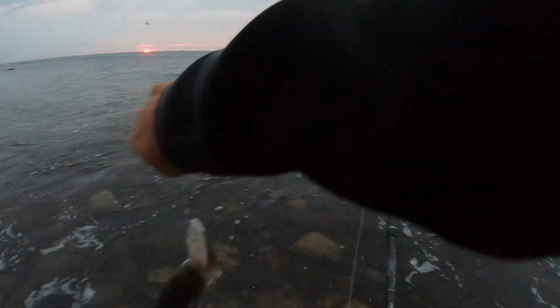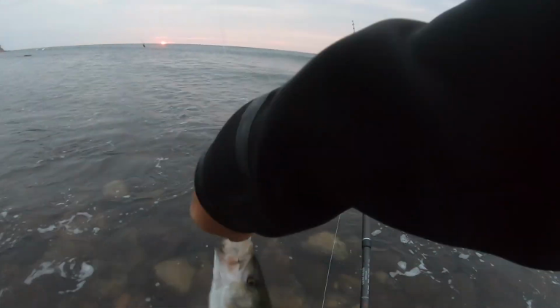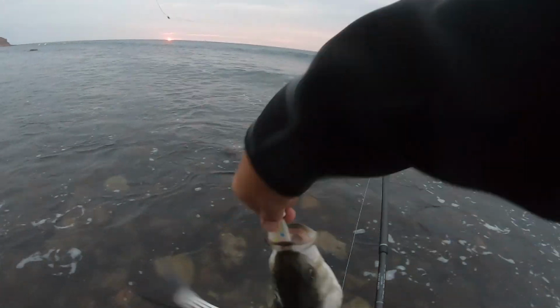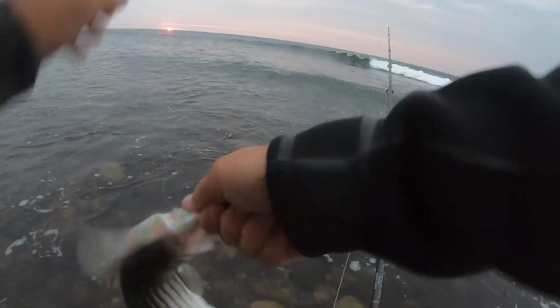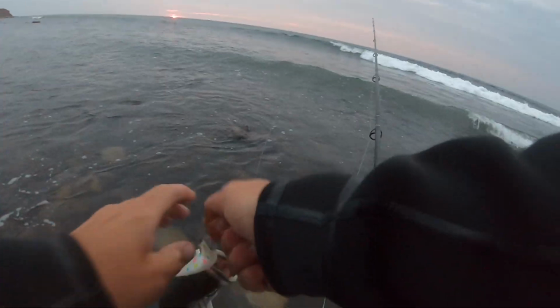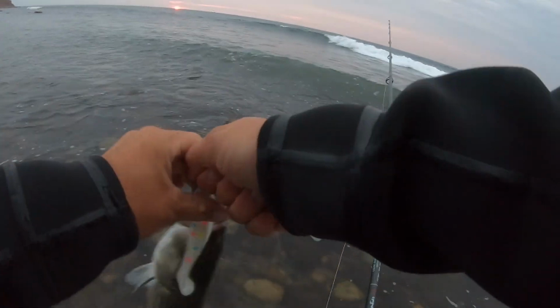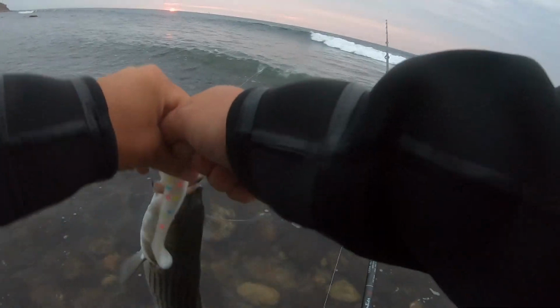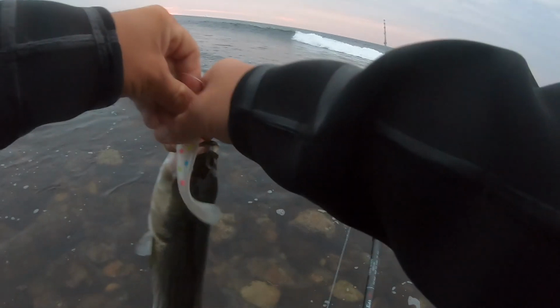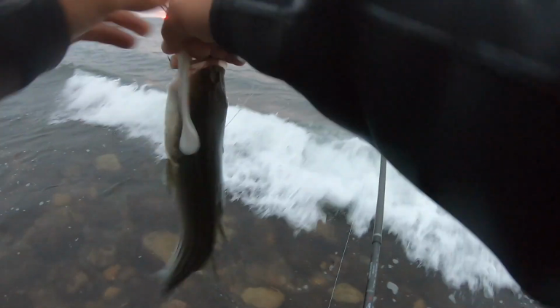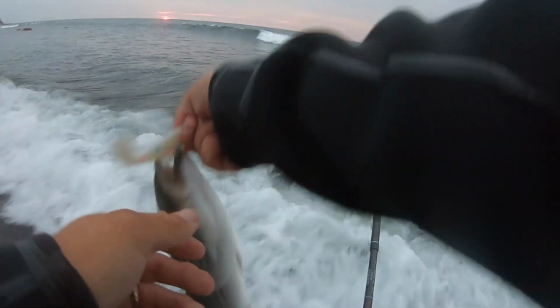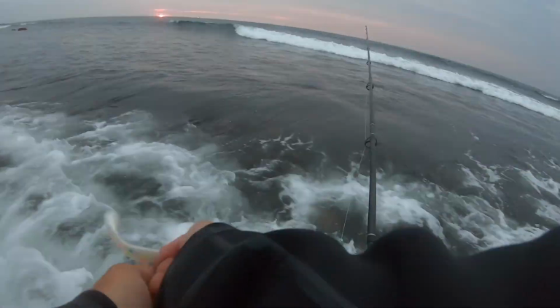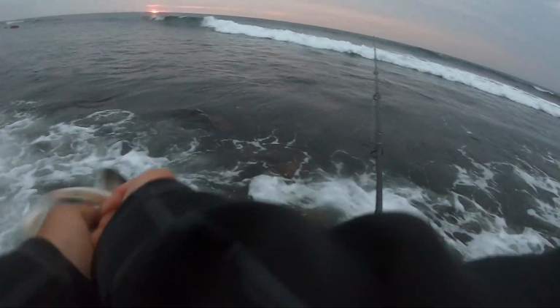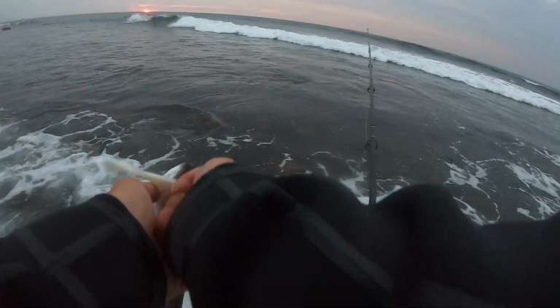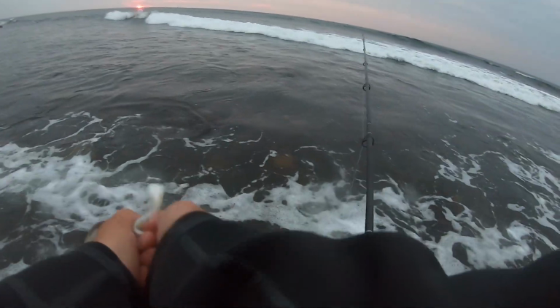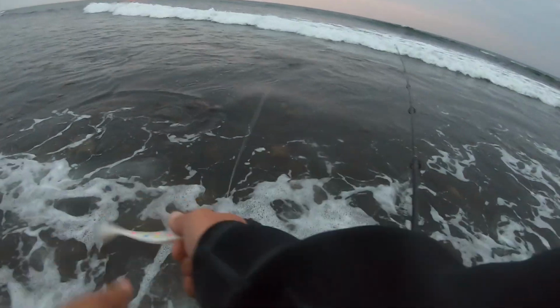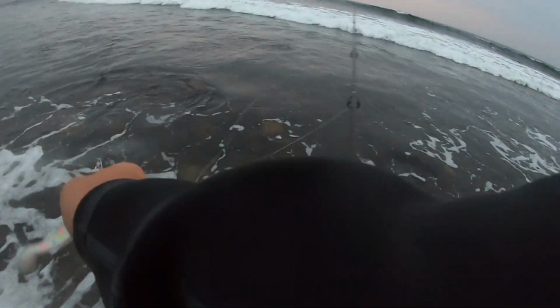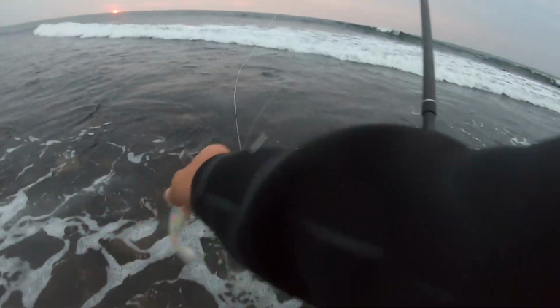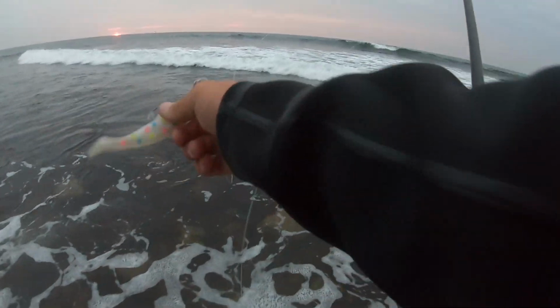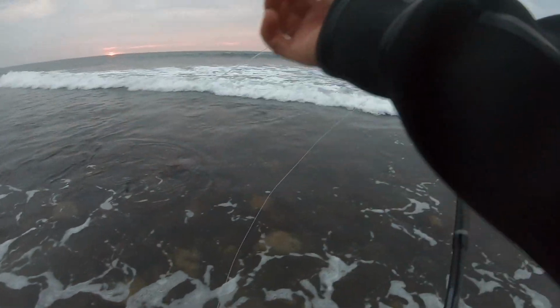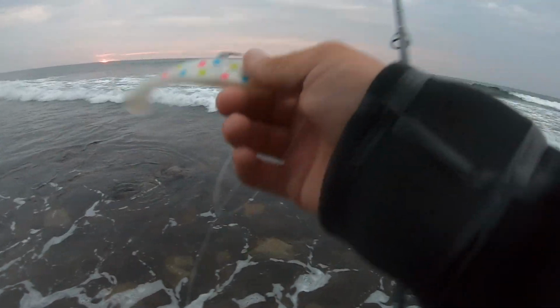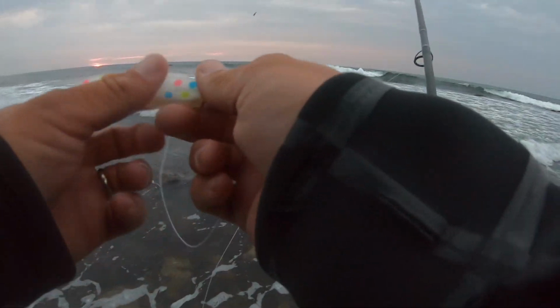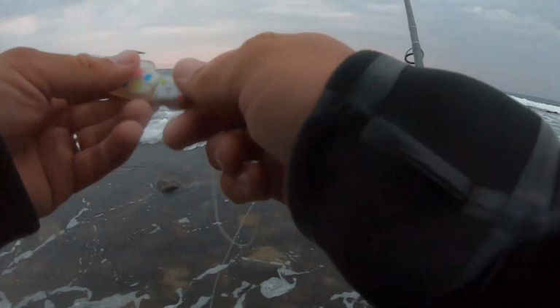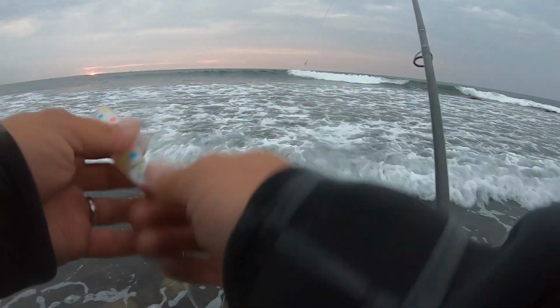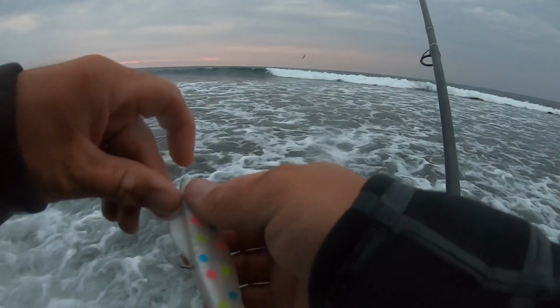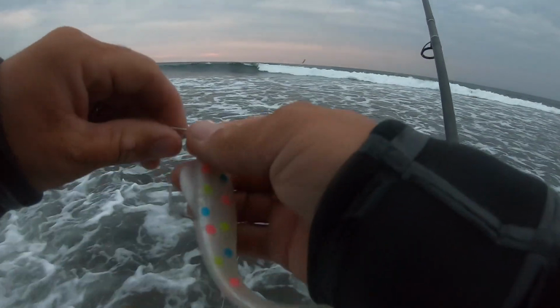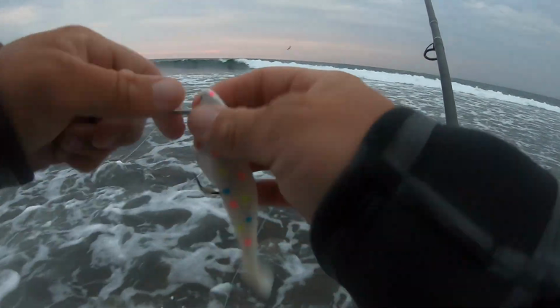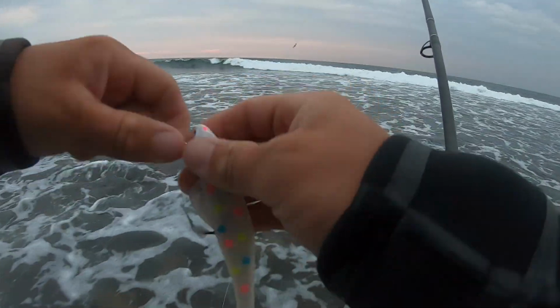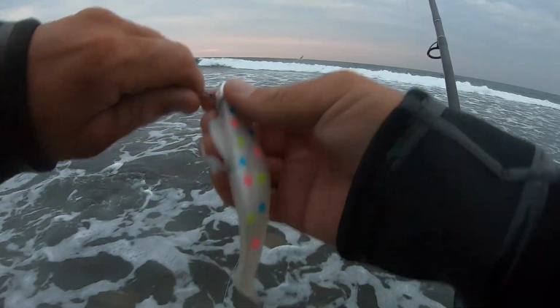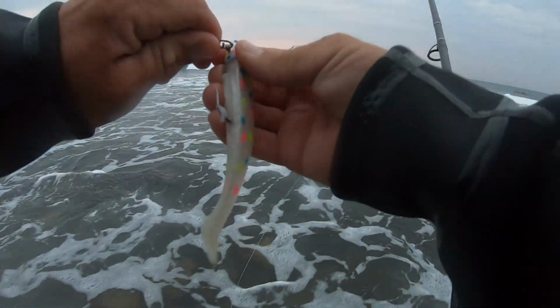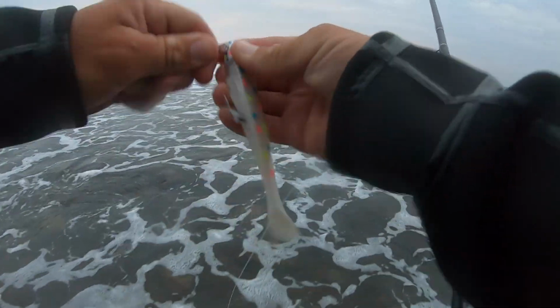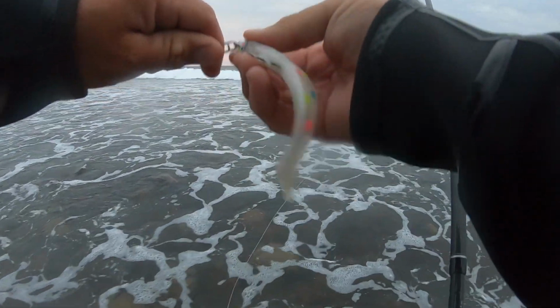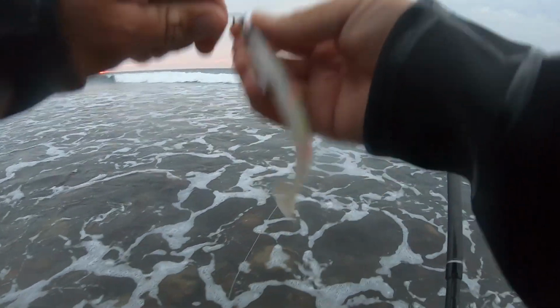Maybe we'll switch to the bucktail. There he goes — all right, let's switch to the bucktail now. We know we're getting these little guys on the Finback Shad.